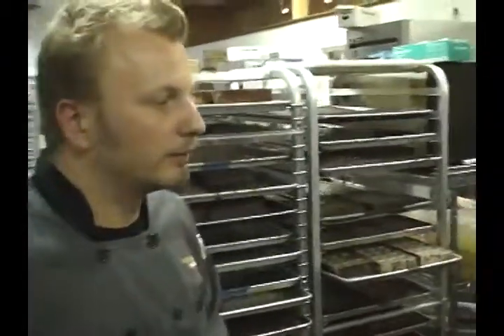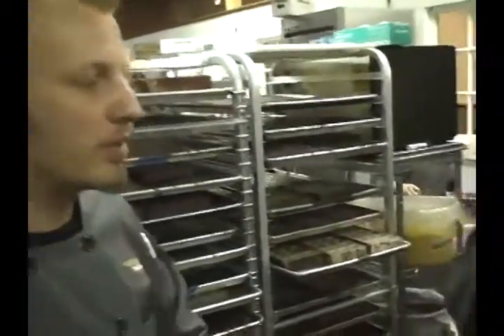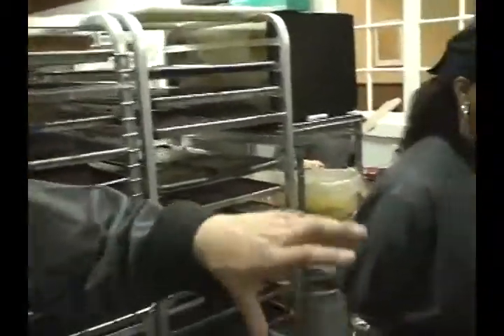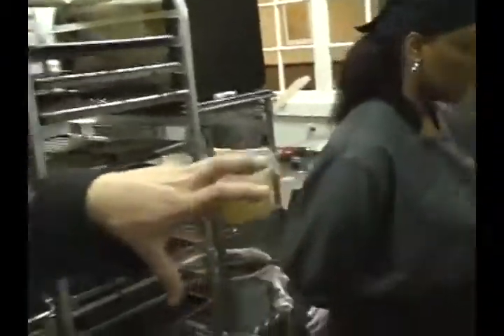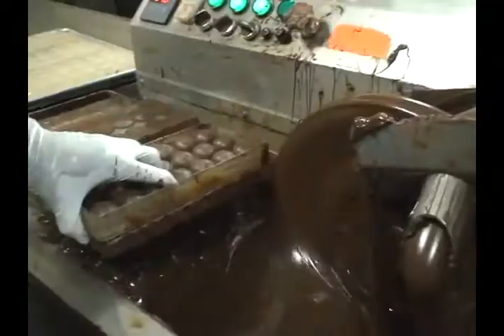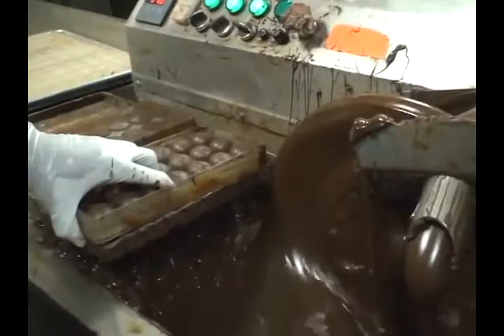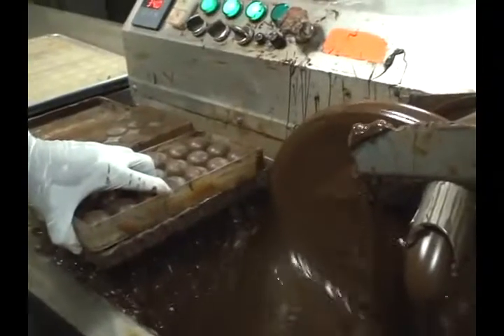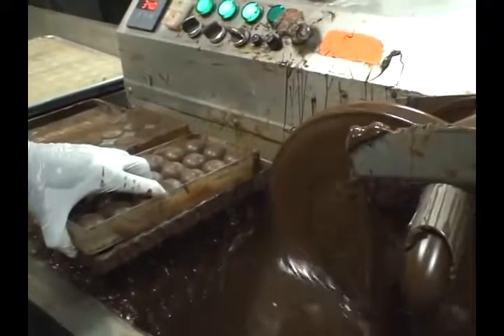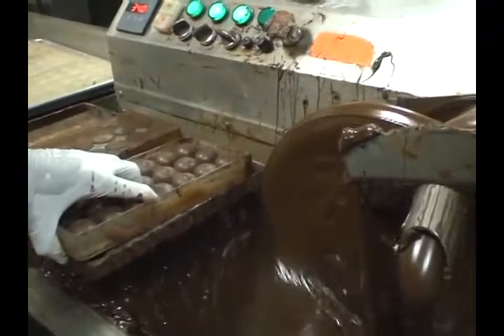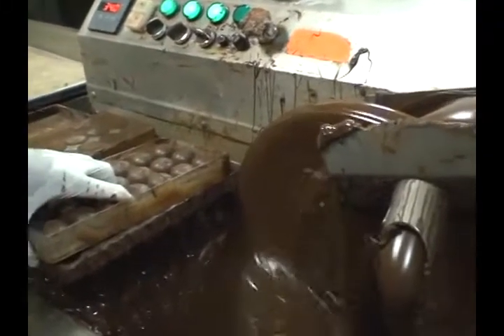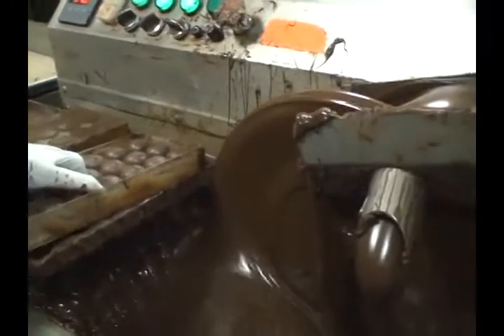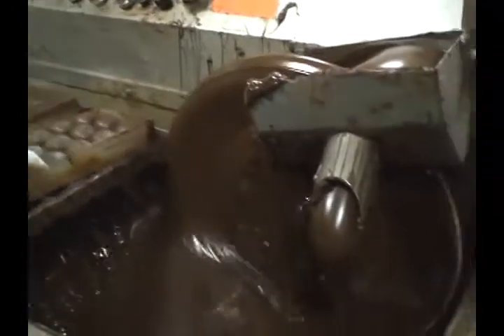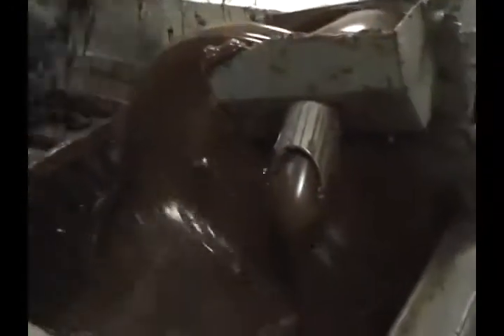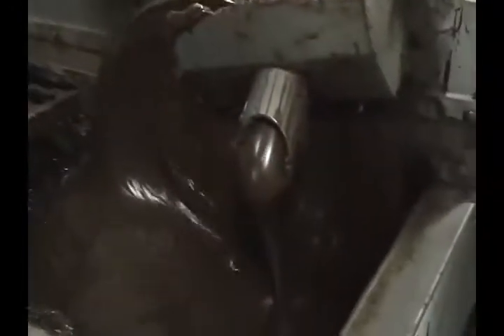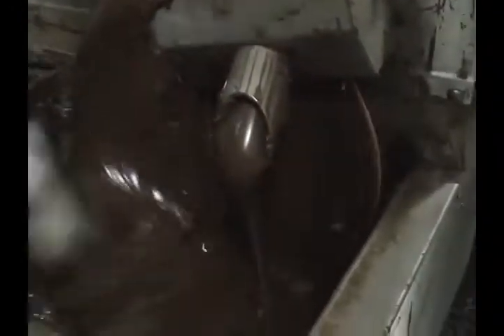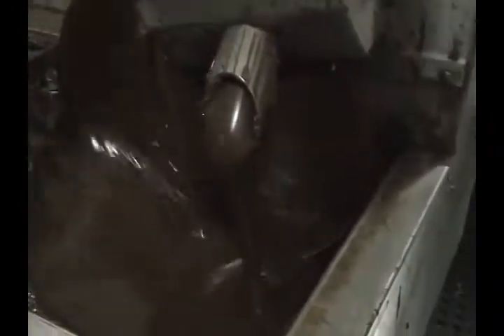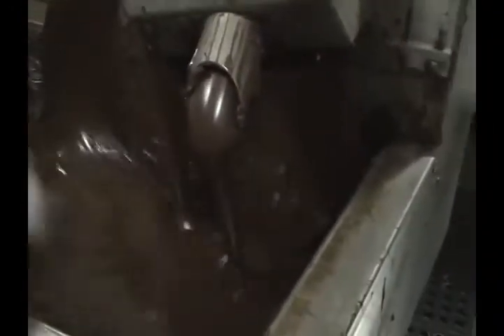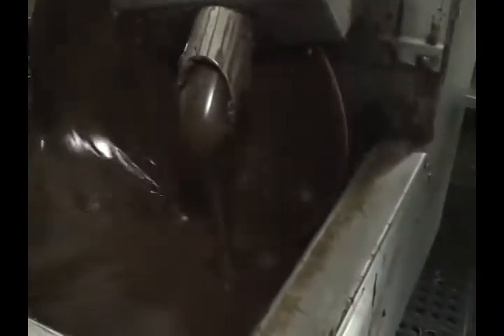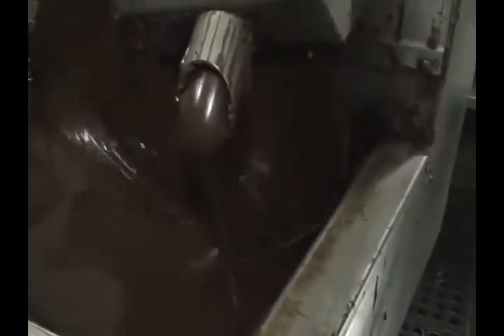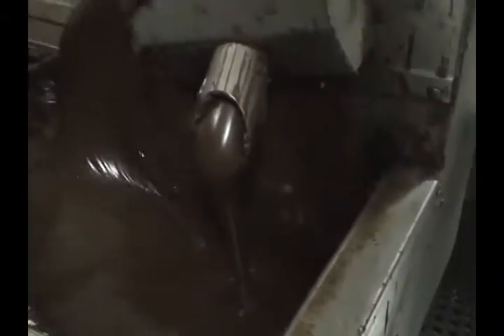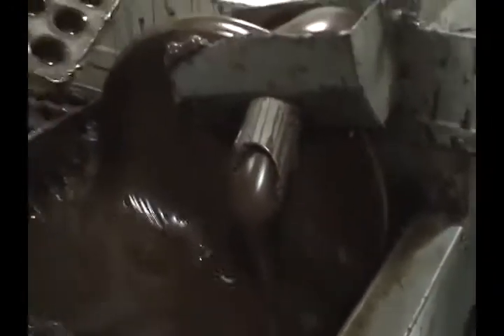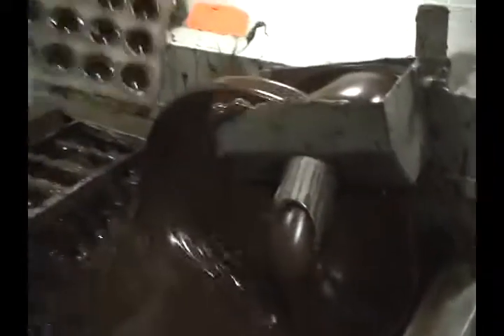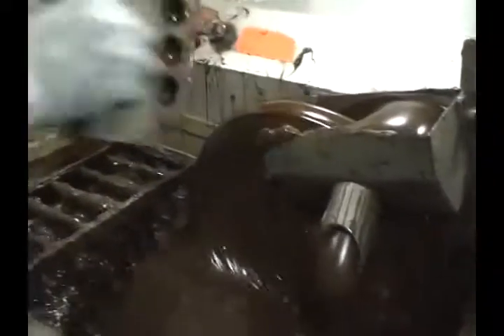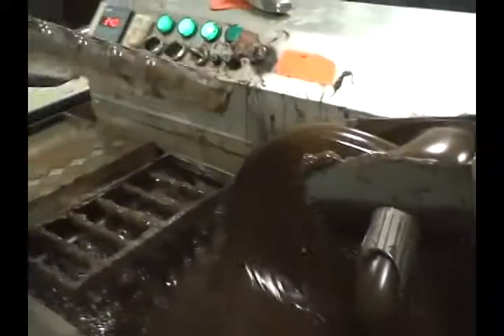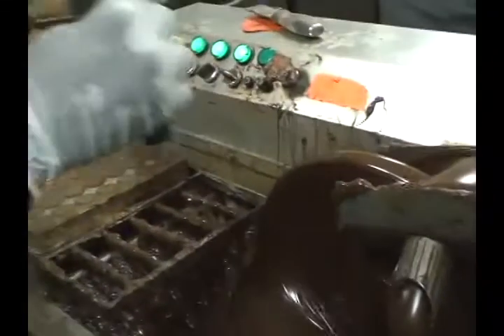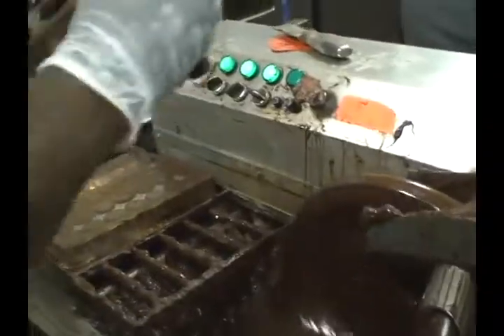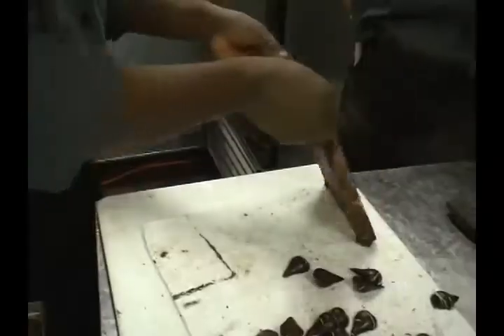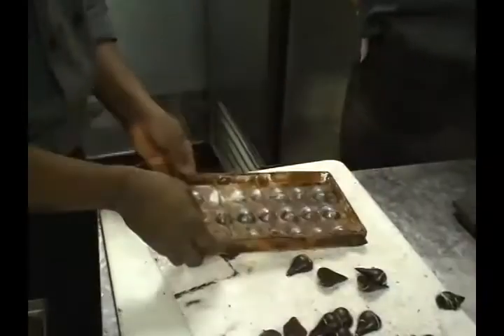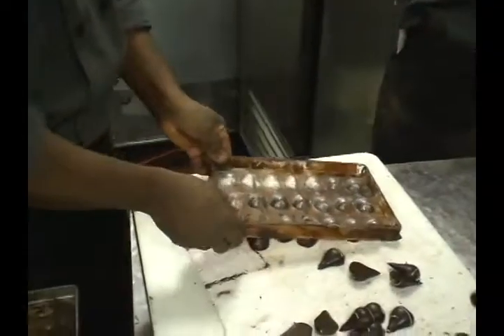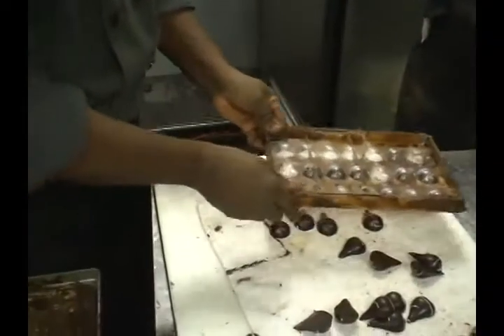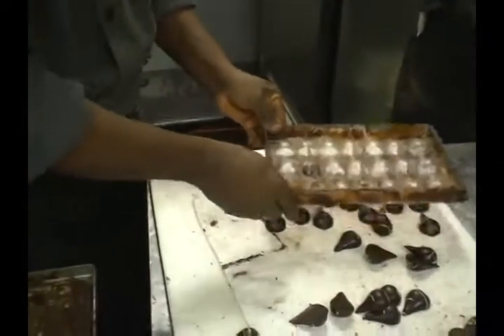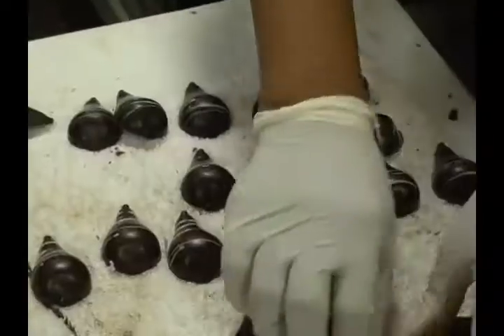Fritz explains that raw chocolate must be tempered first in a tempering machine, which melts chocolate at the proper temperature, maintains it, and allows the cocoa butter to crystallize. When it cools, you get shiny, crisp chocolate.